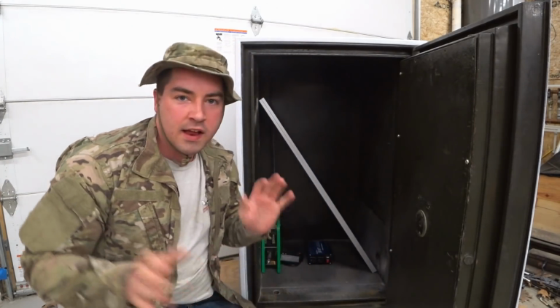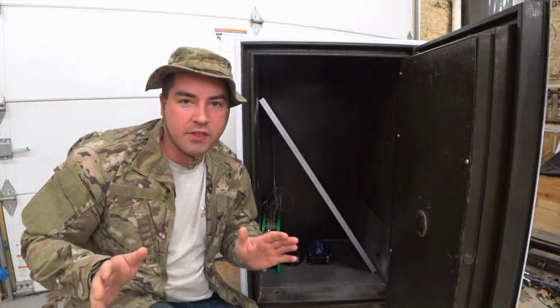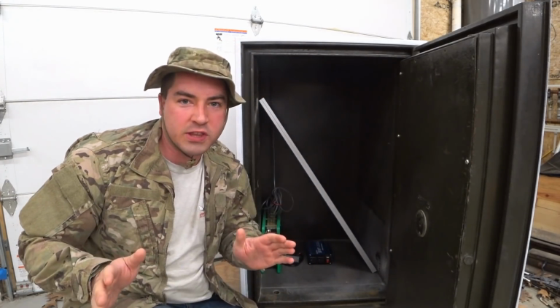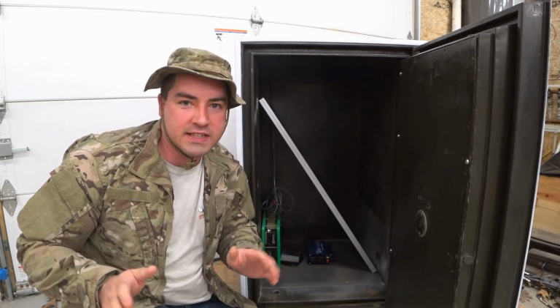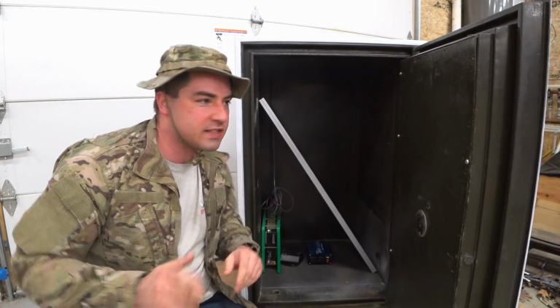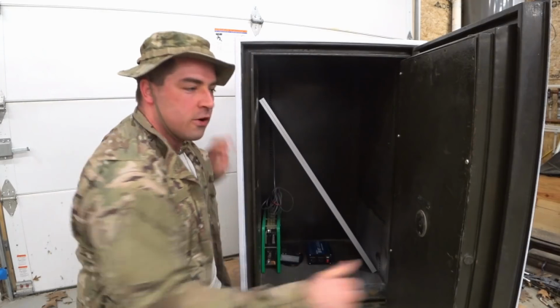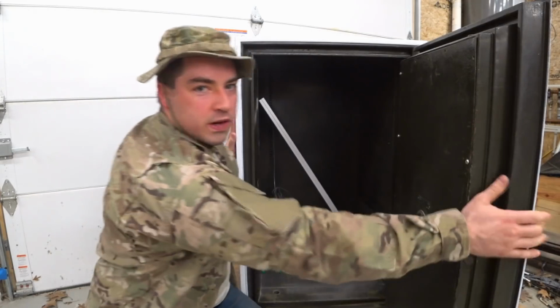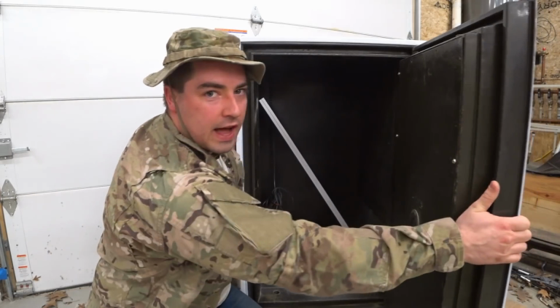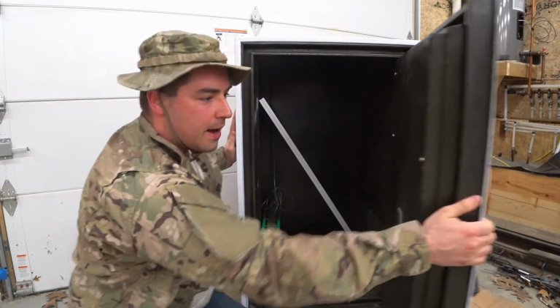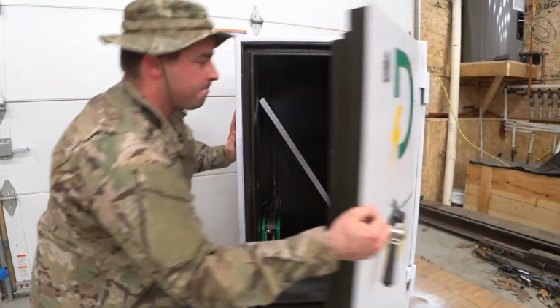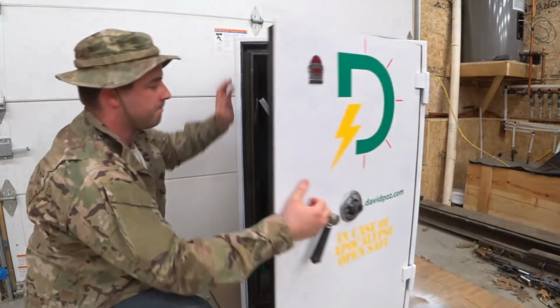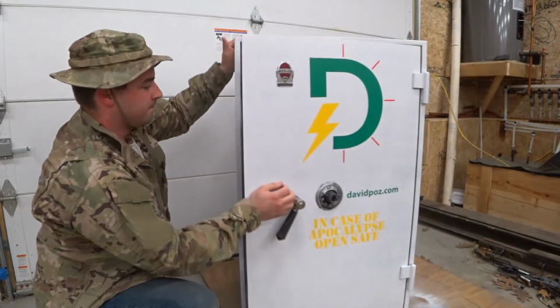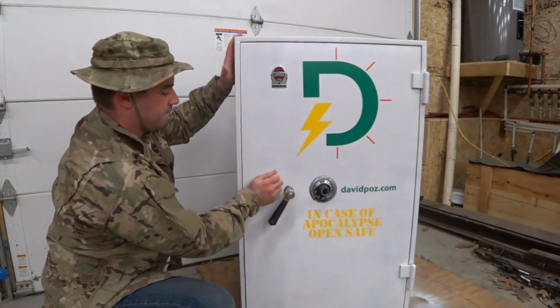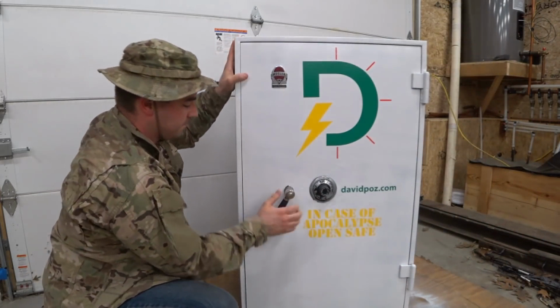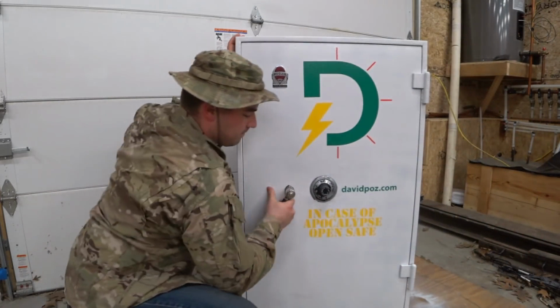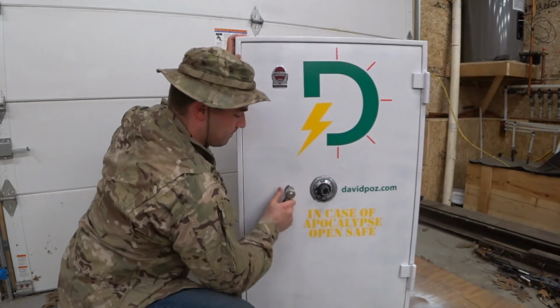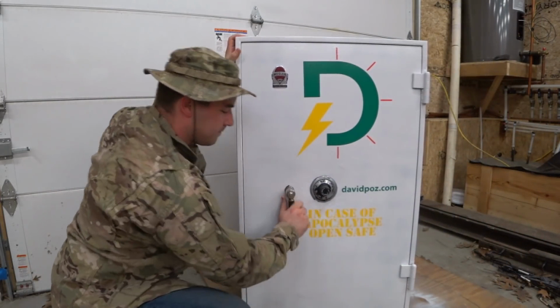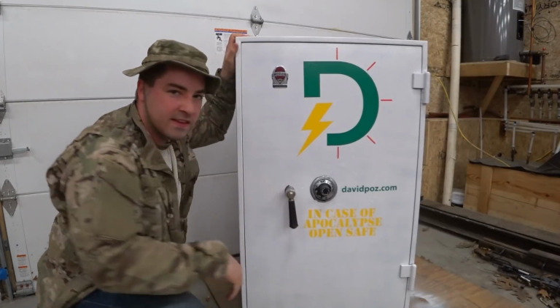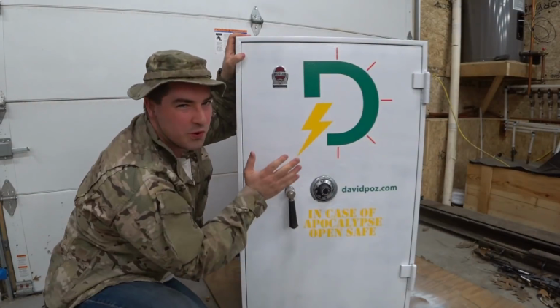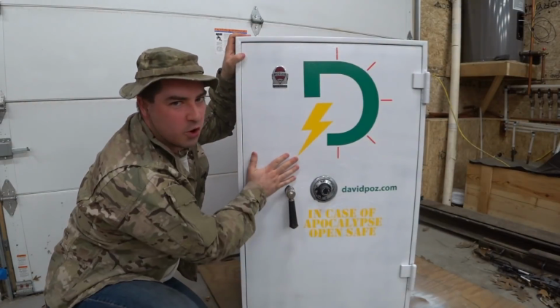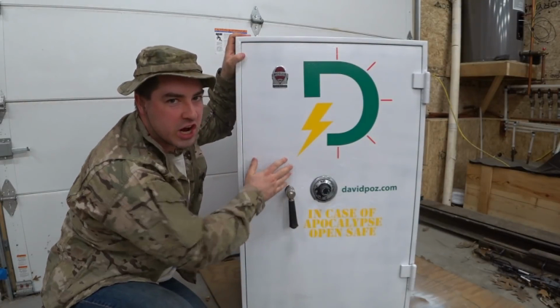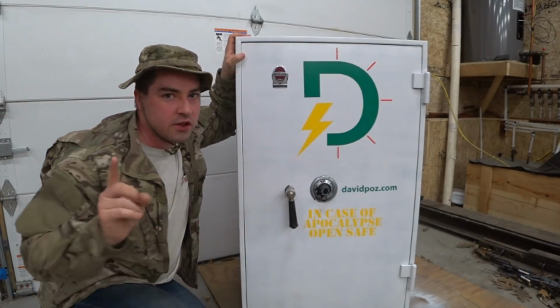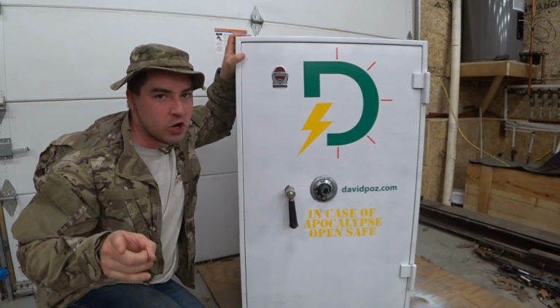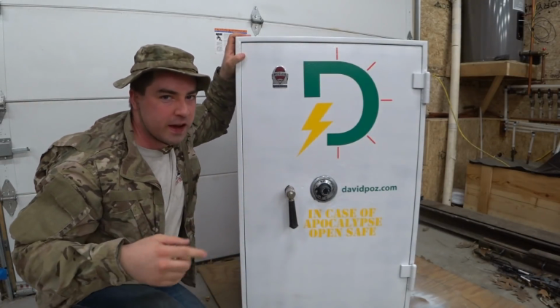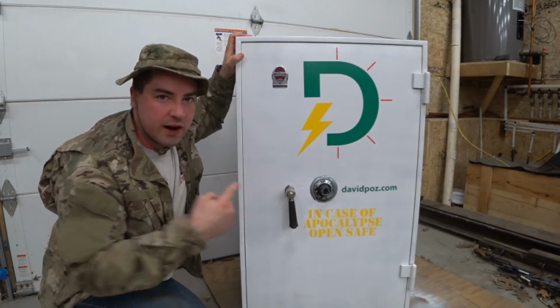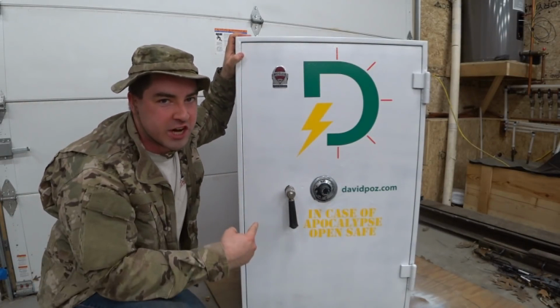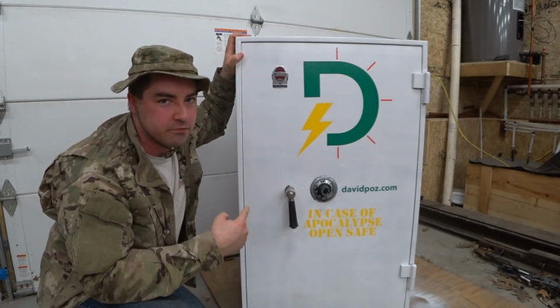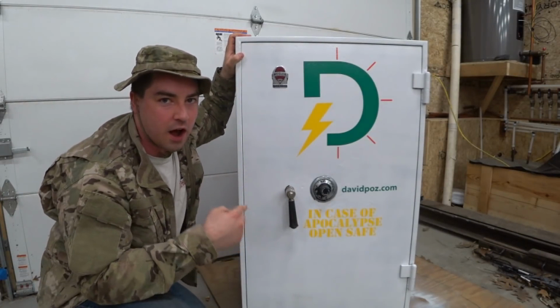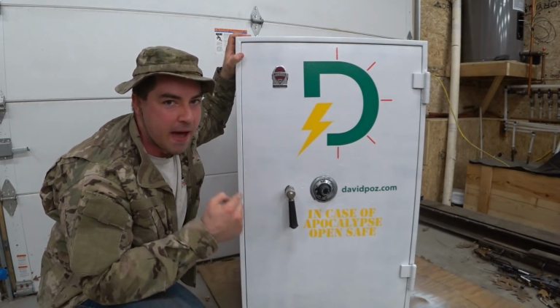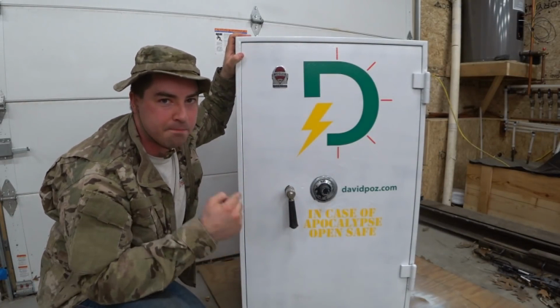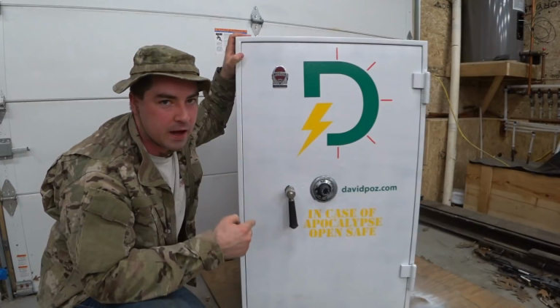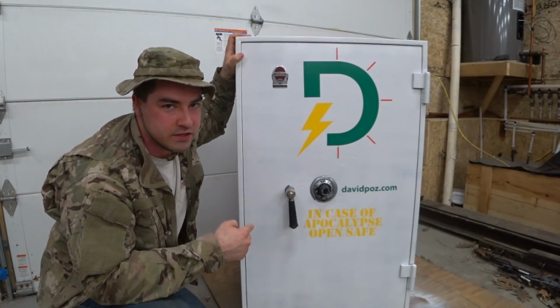Now that everything's inside the safe, we've got to lock it up. With that door shut, those solar flares don't have a chance at ruining our backup backup system.